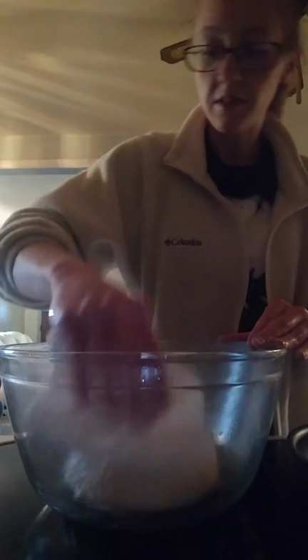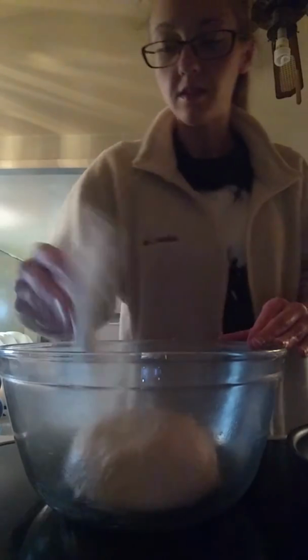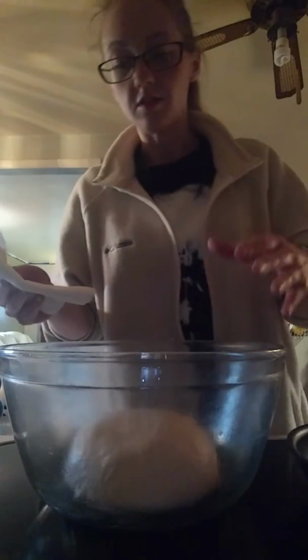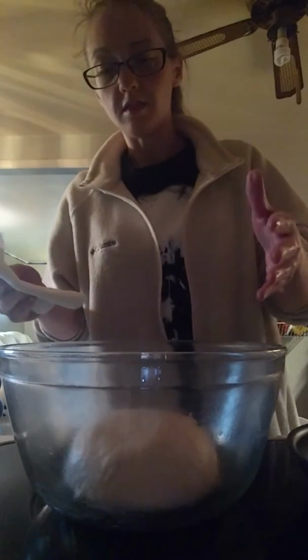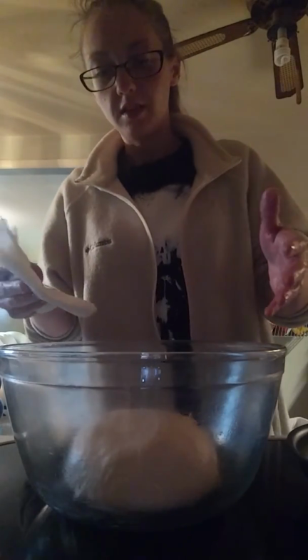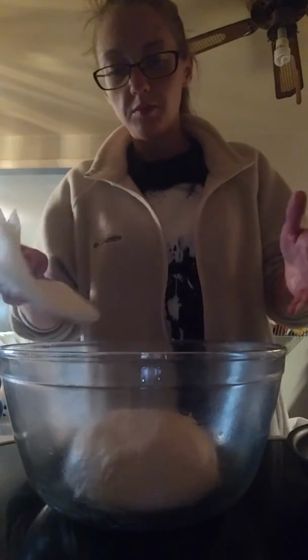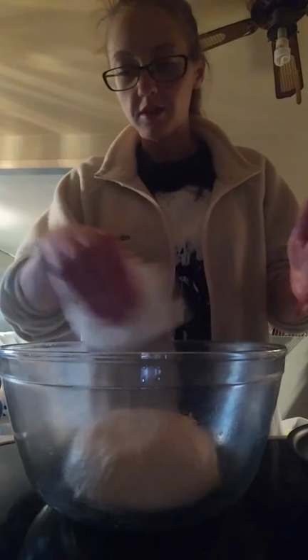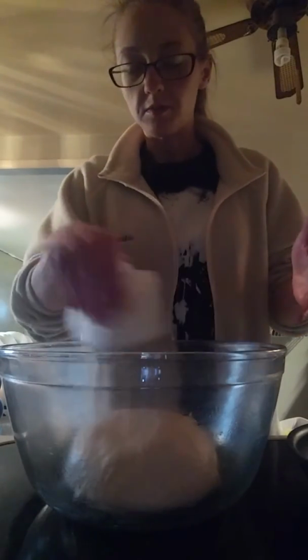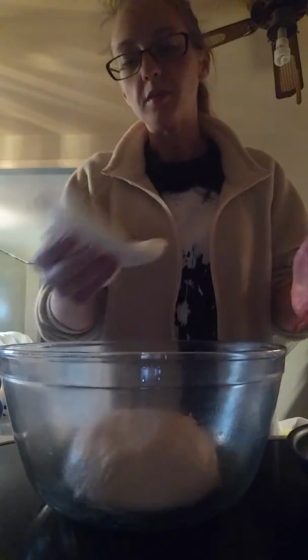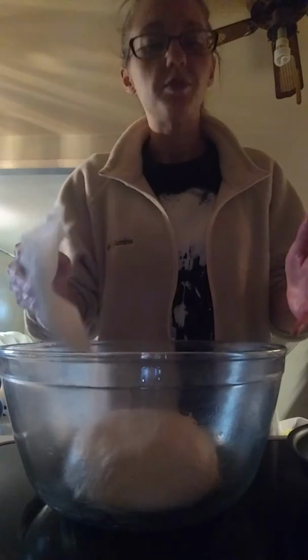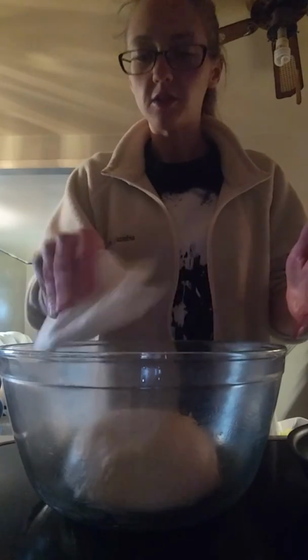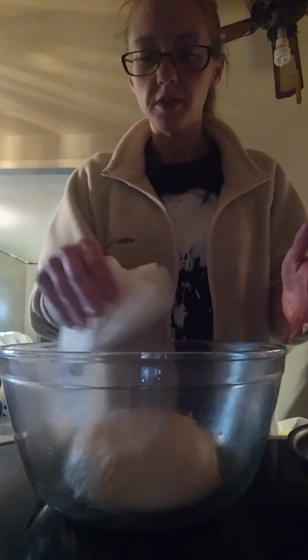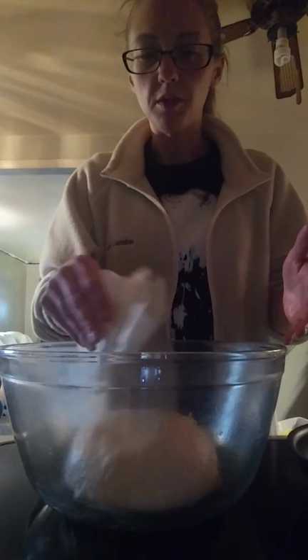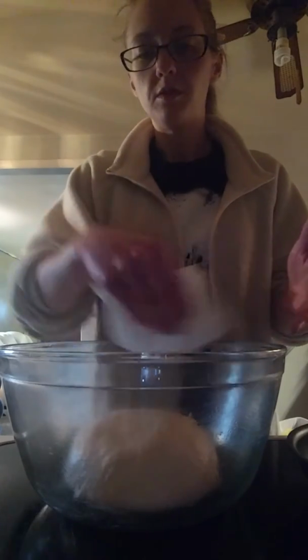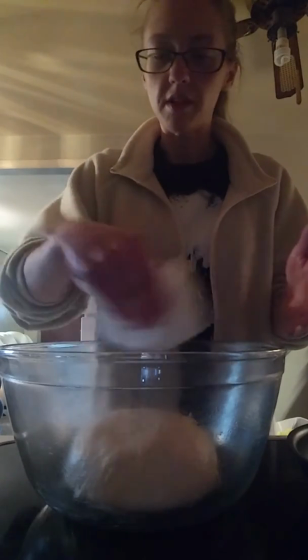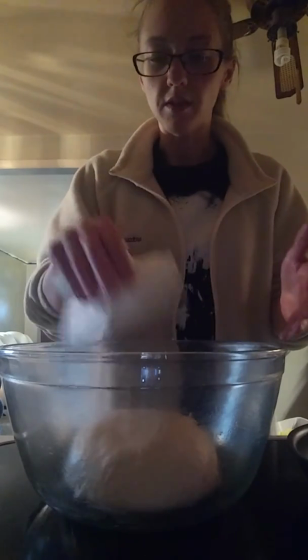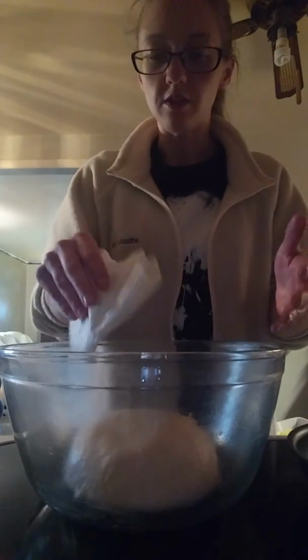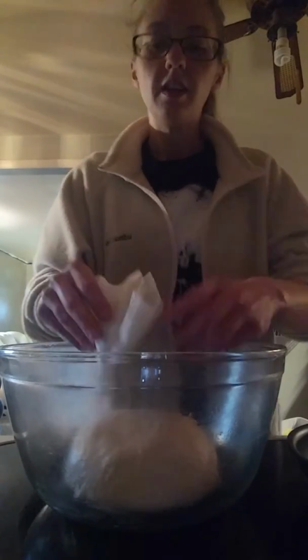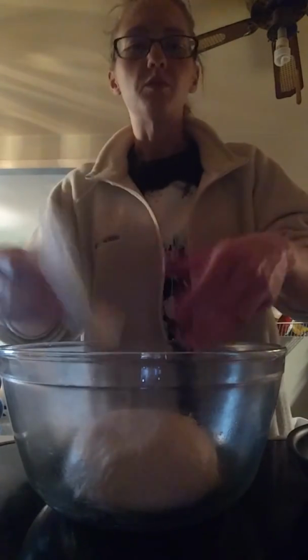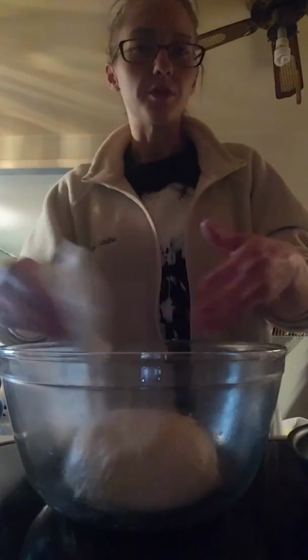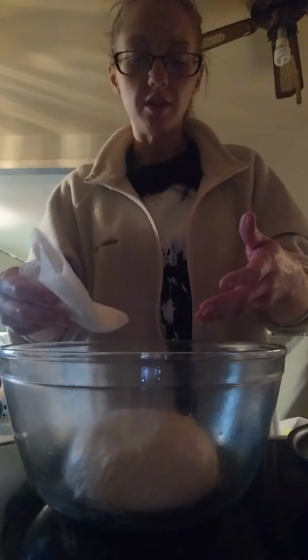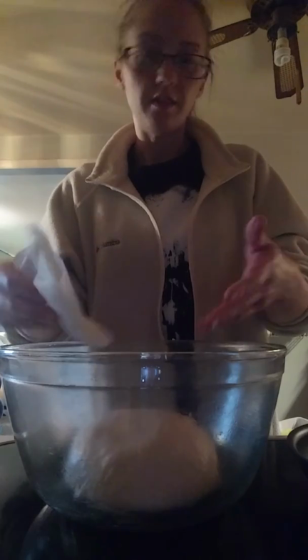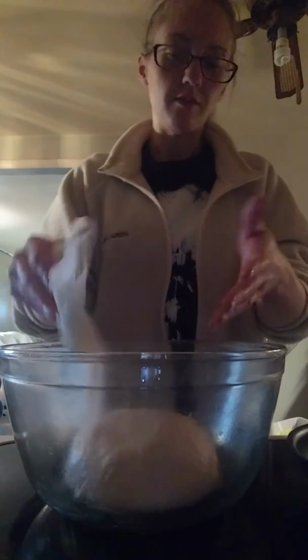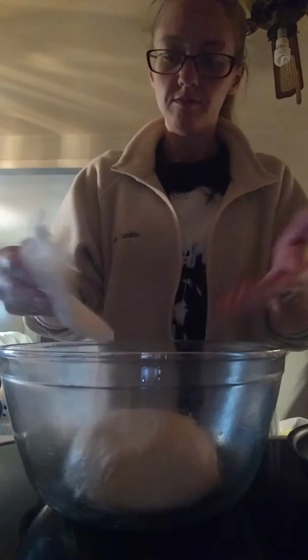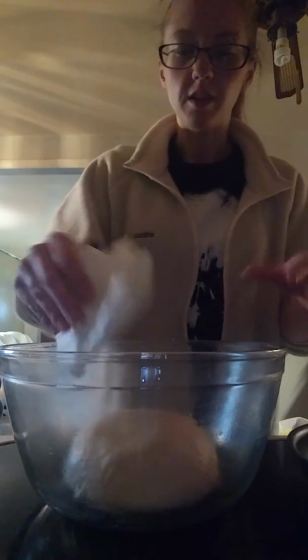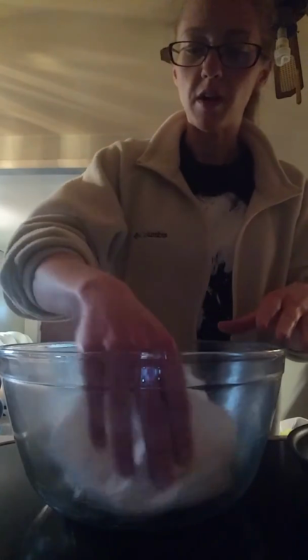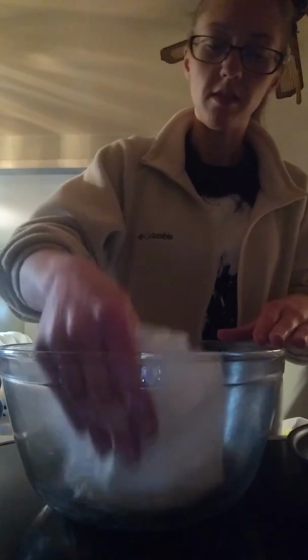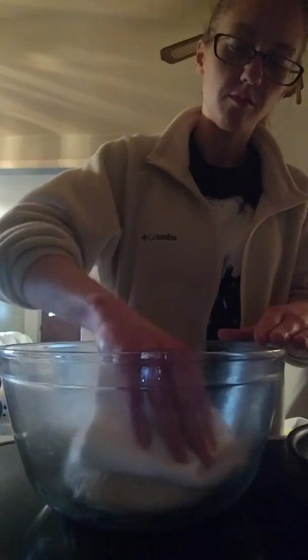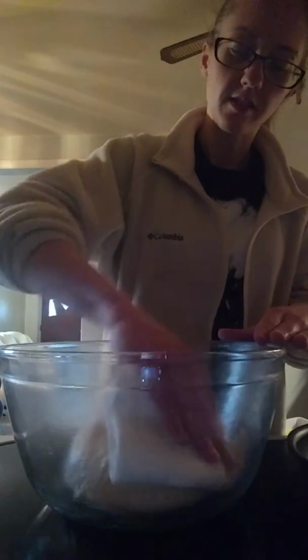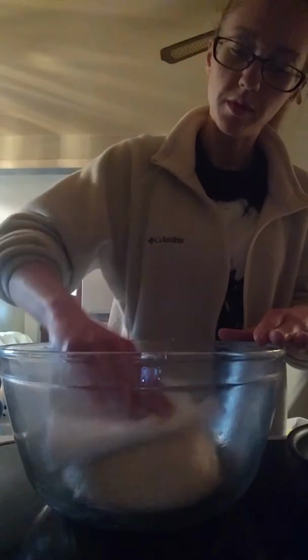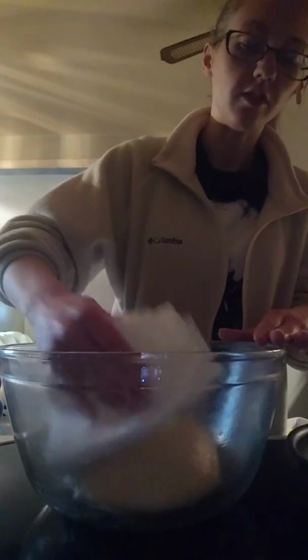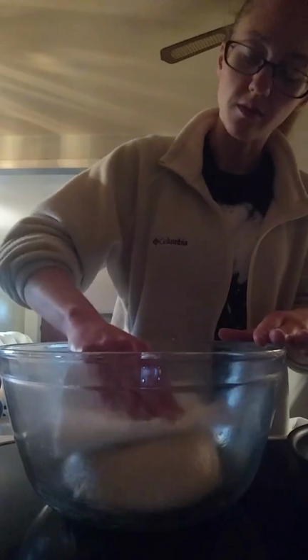A faster way to do this is just to put some vegetable oil in the bowl, wipe it evenly around the edges, and then roll your dough ball in it instead of putting it on the bottom and then brushing the top. You can do it either way.